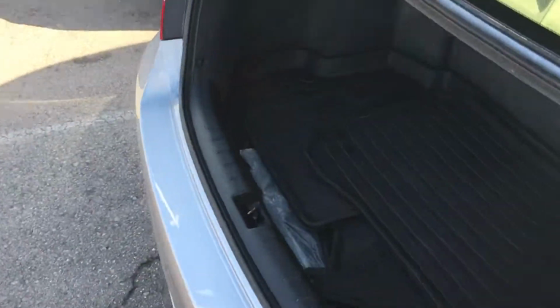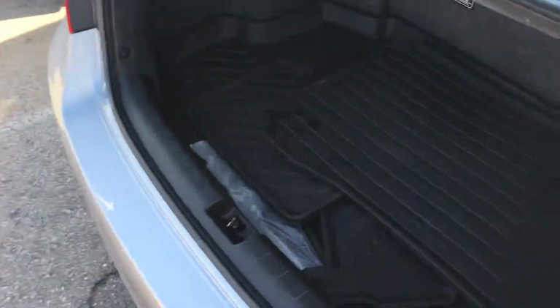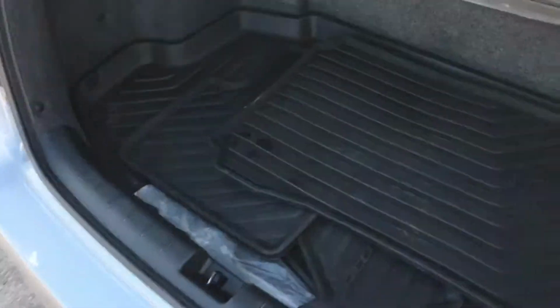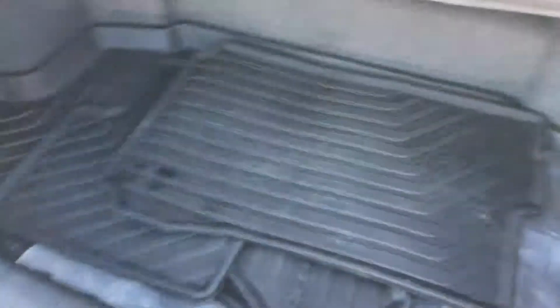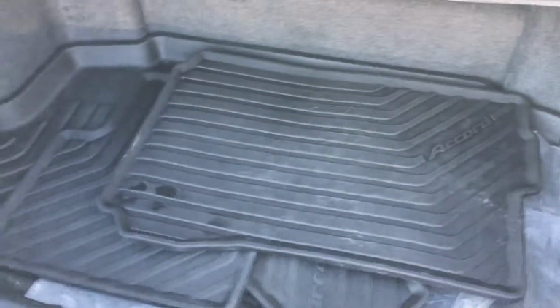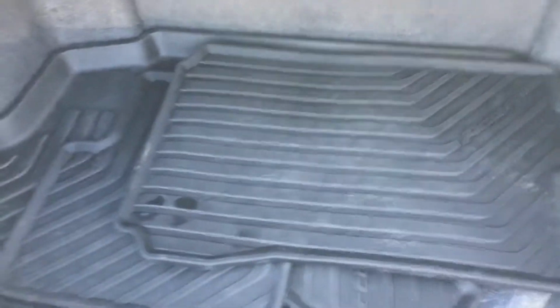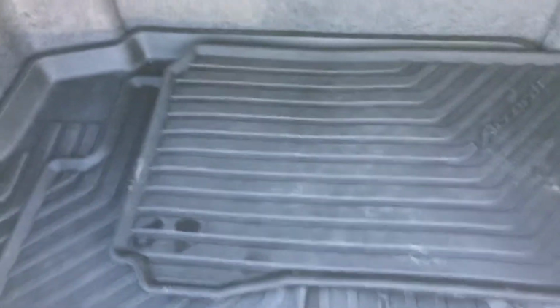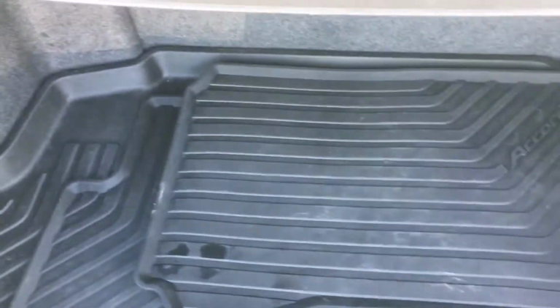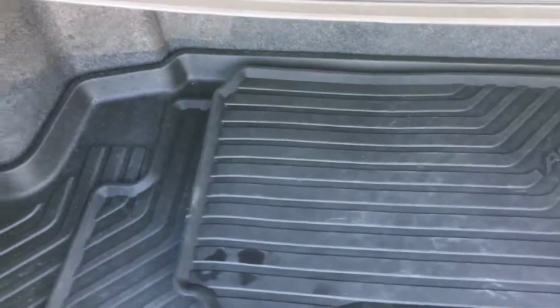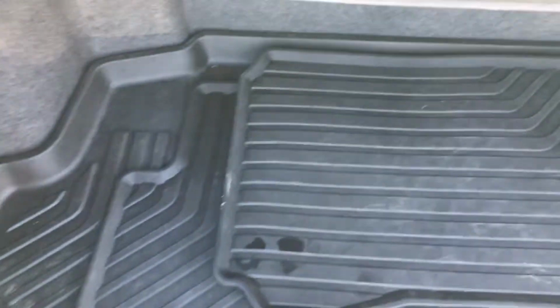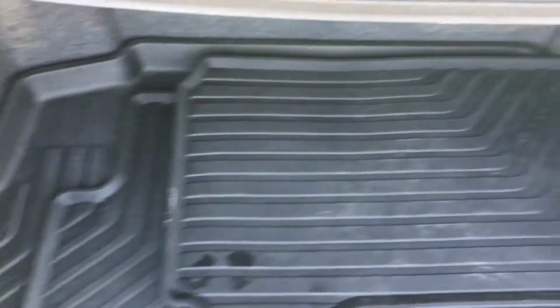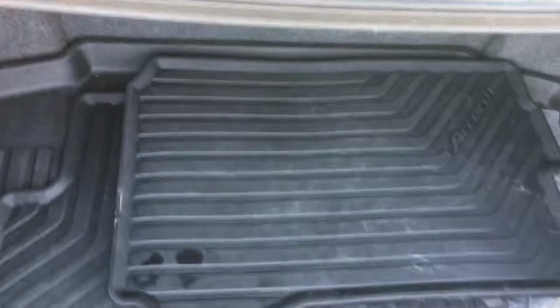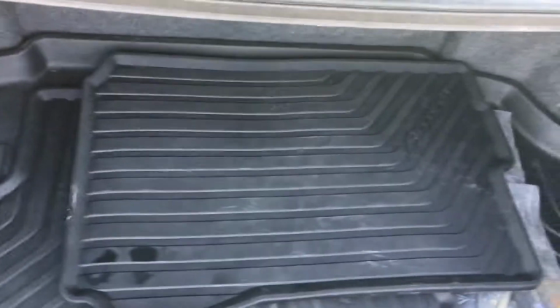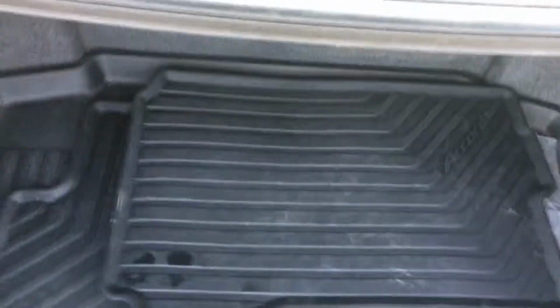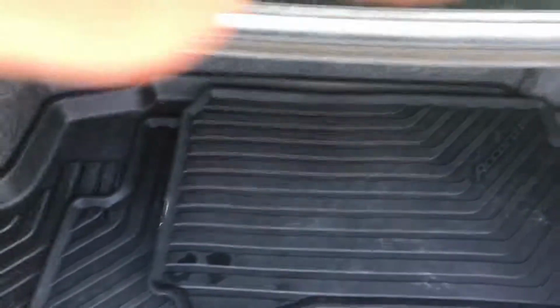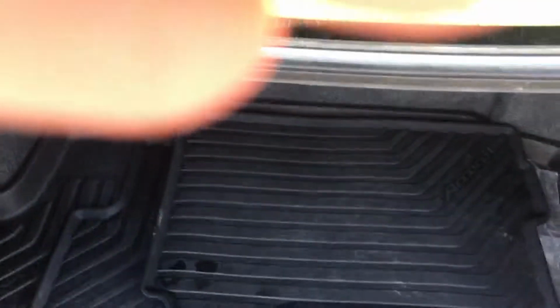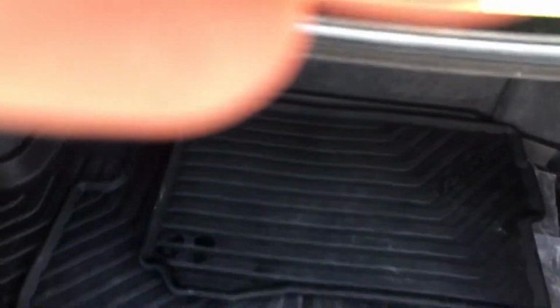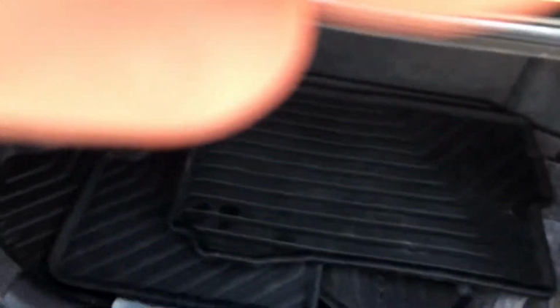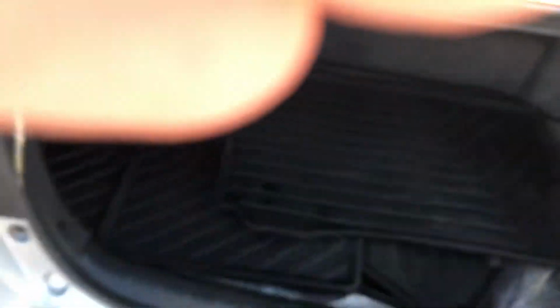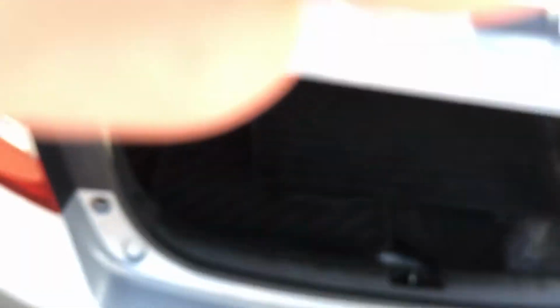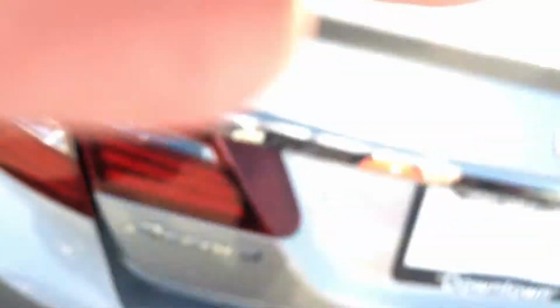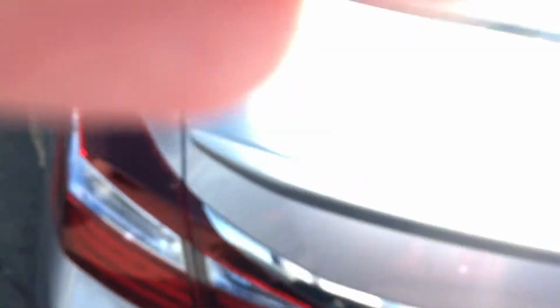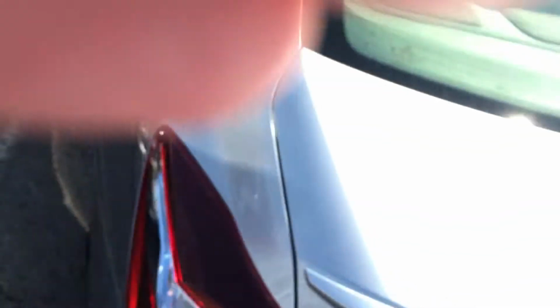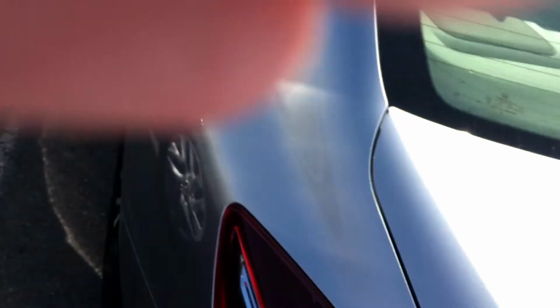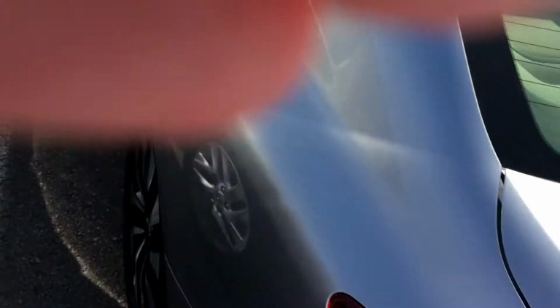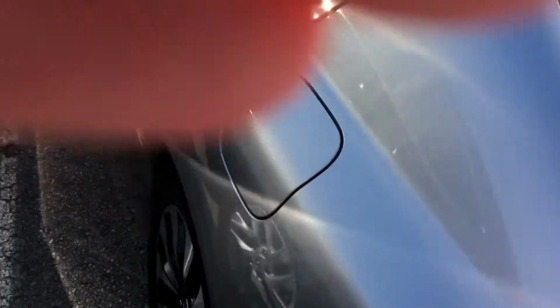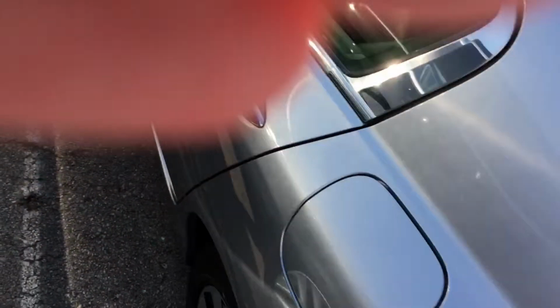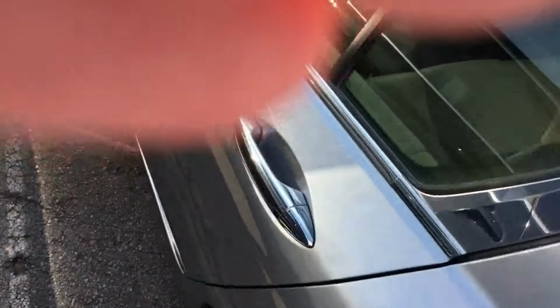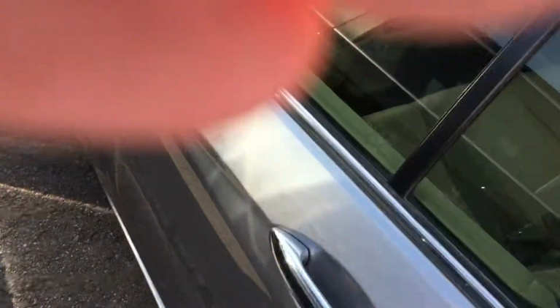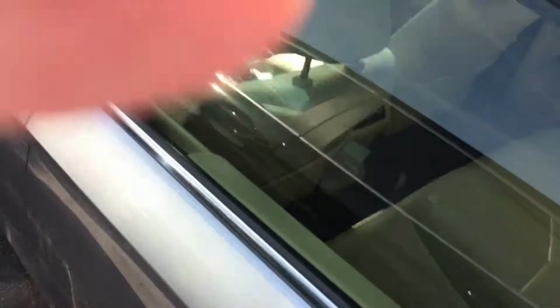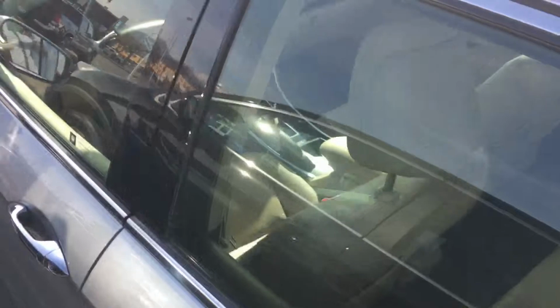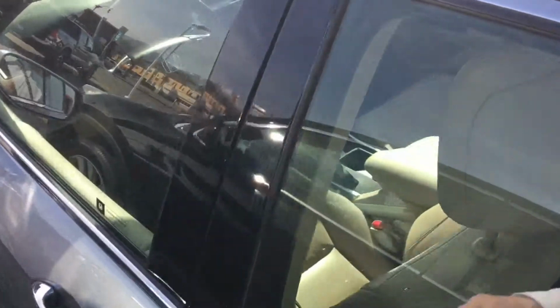It does have rubberized floor mats and a trunk tray available with it too. Let's get inside and show you.